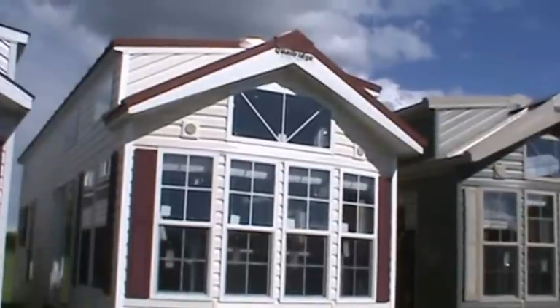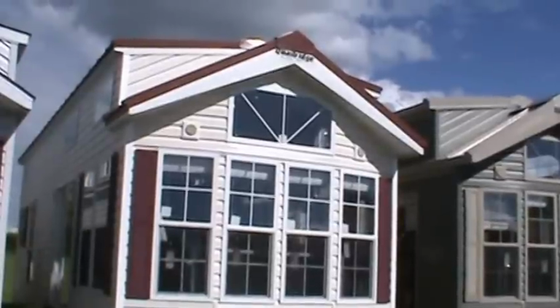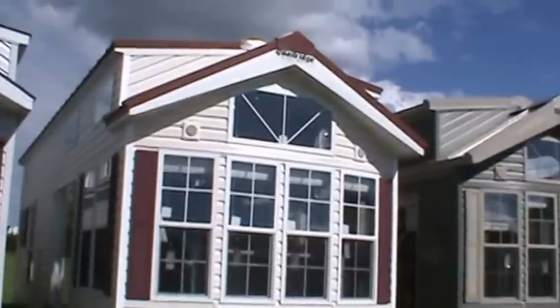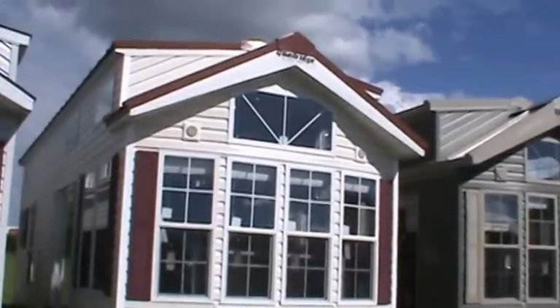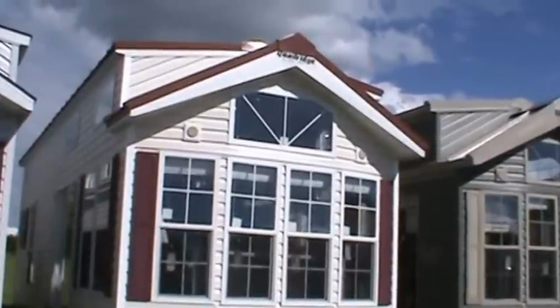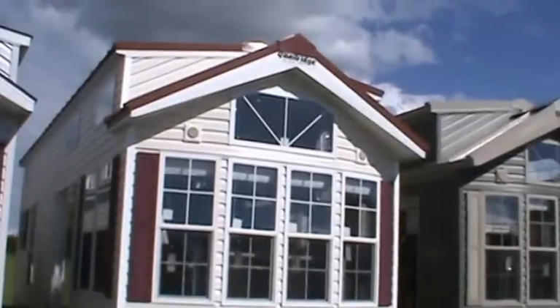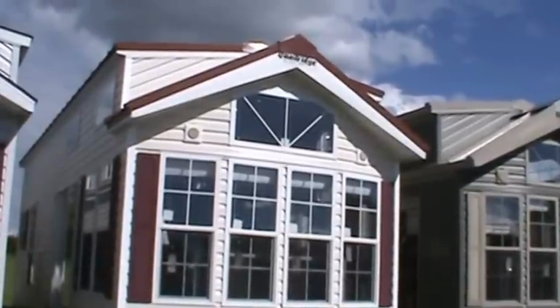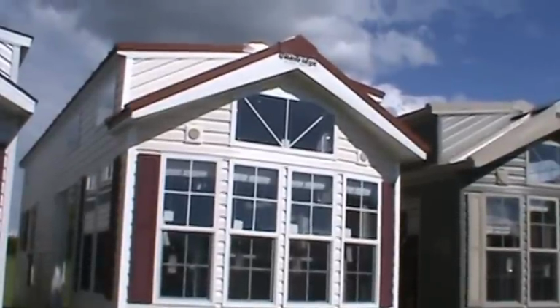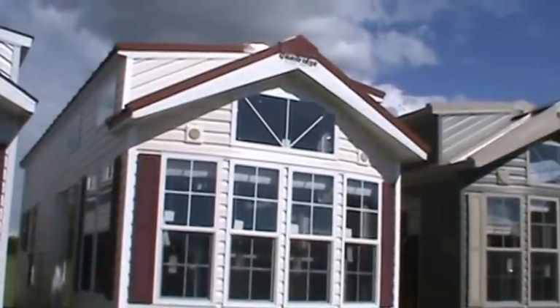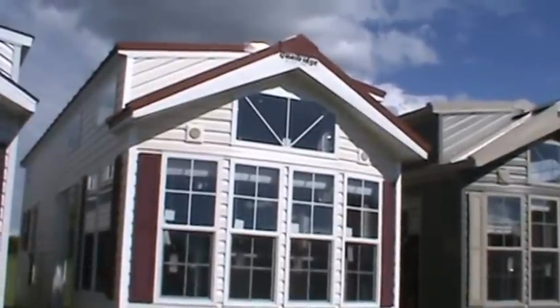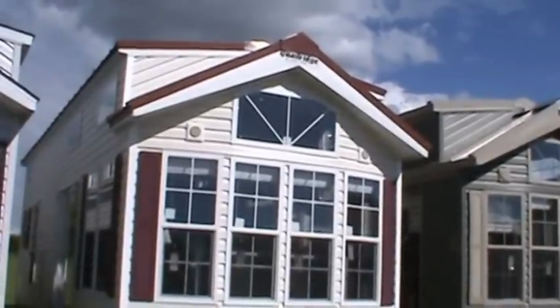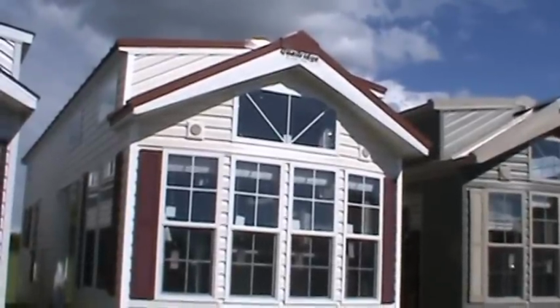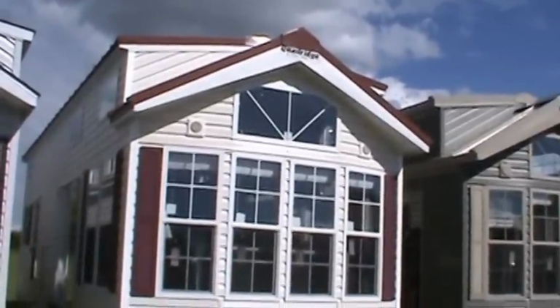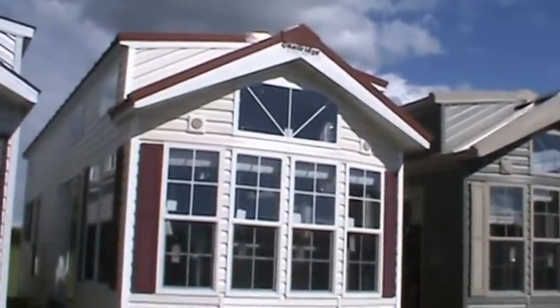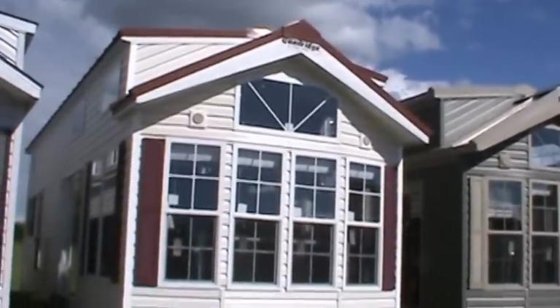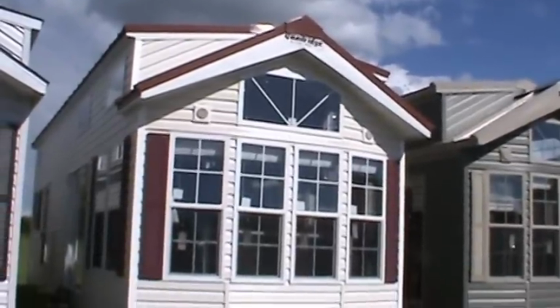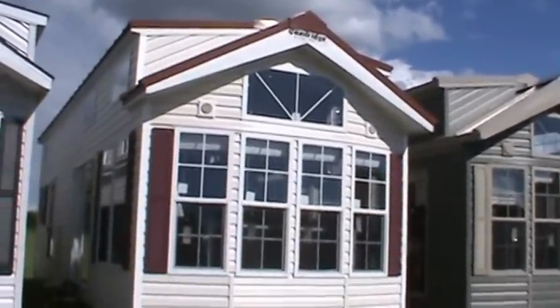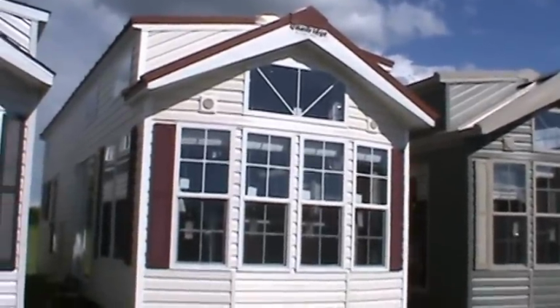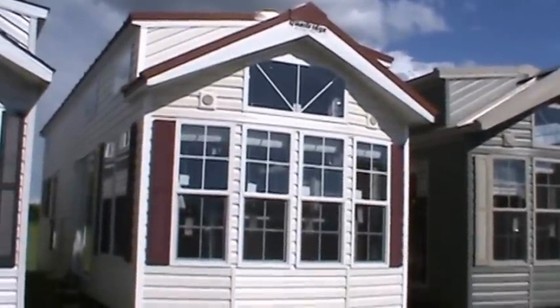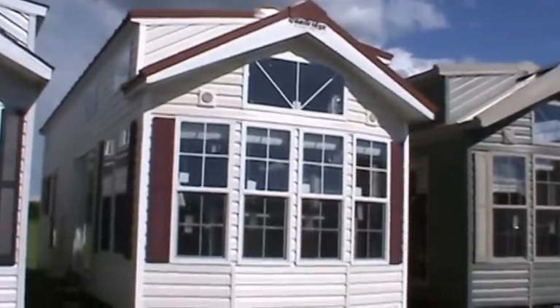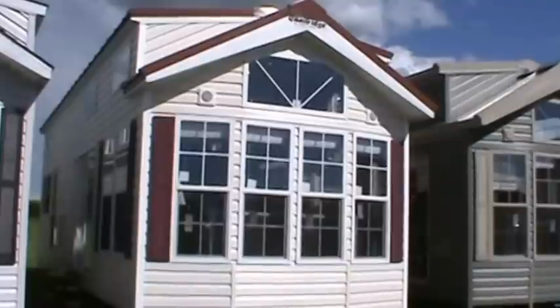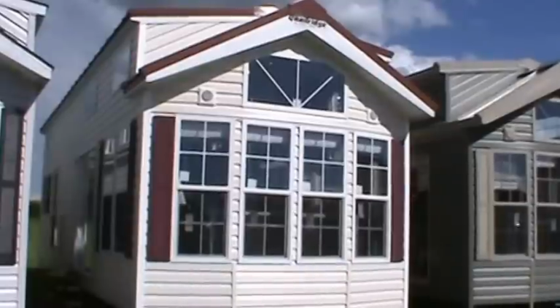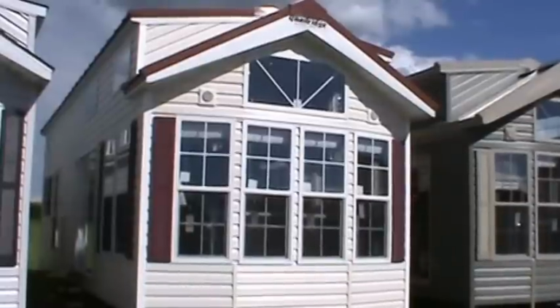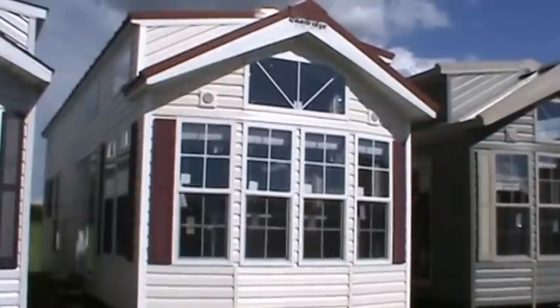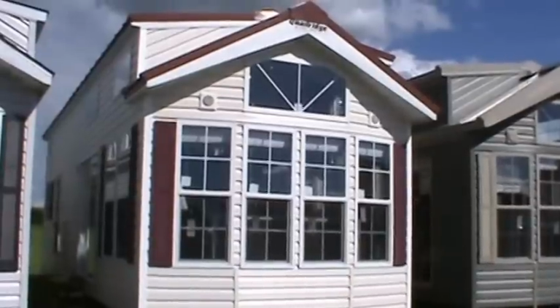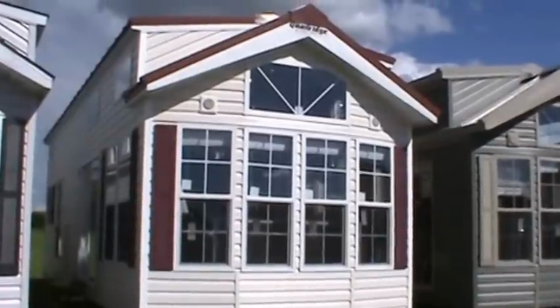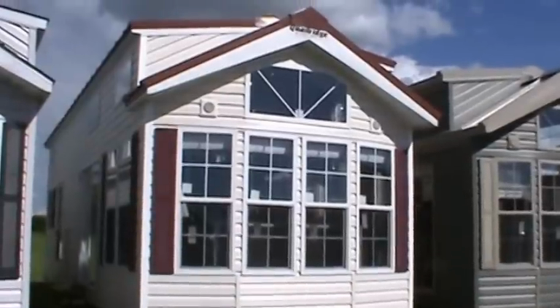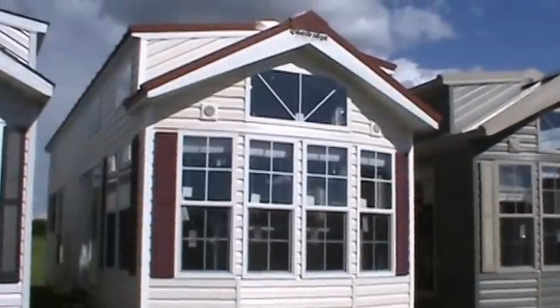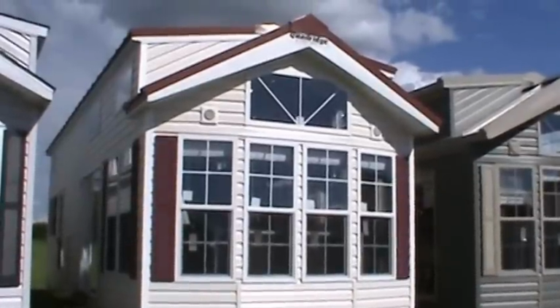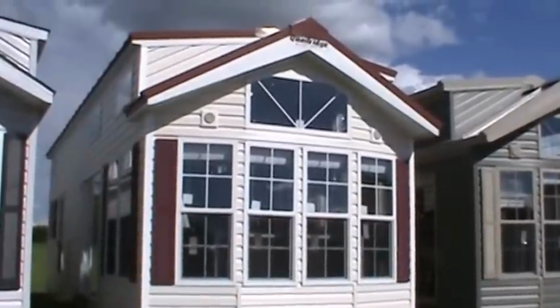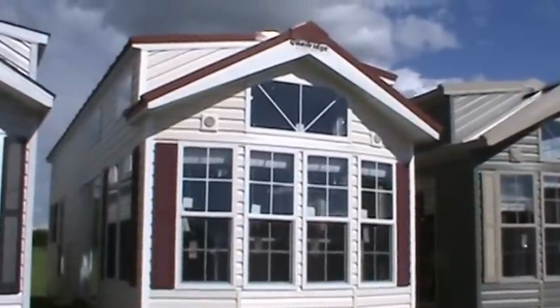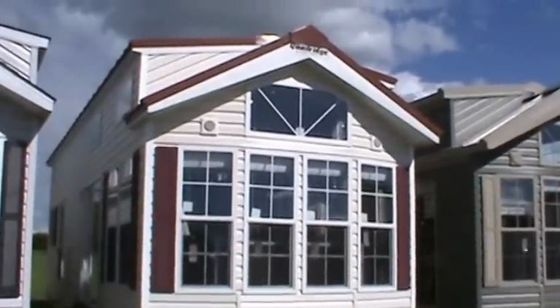Hey, welcome to Kelly Hicks Construction in Sublette, Illinois. We're filming all our park model inventory today.